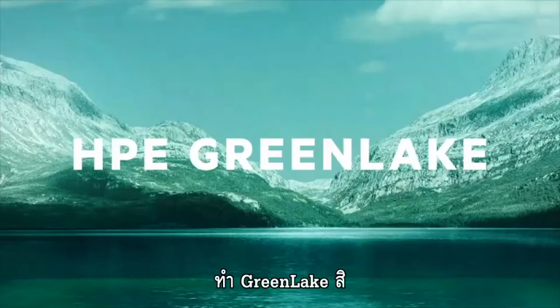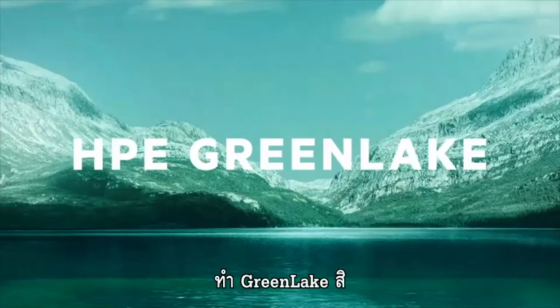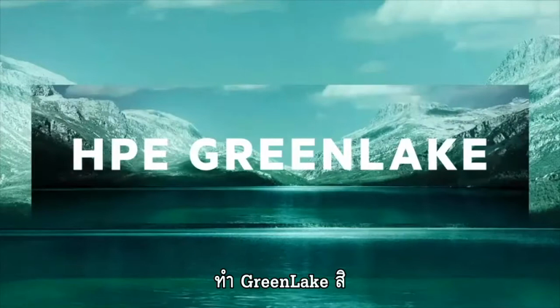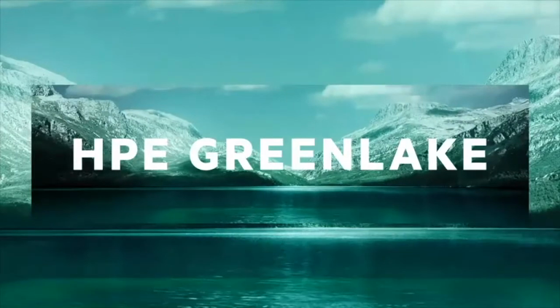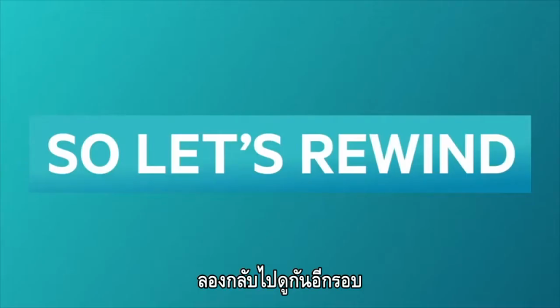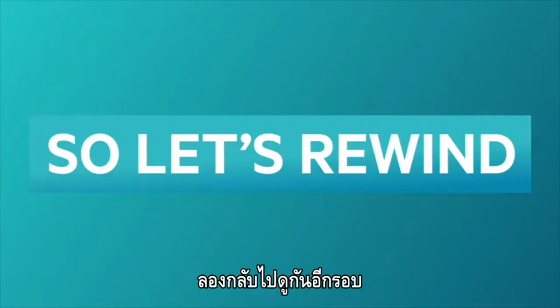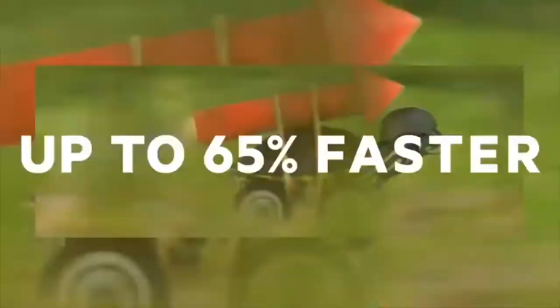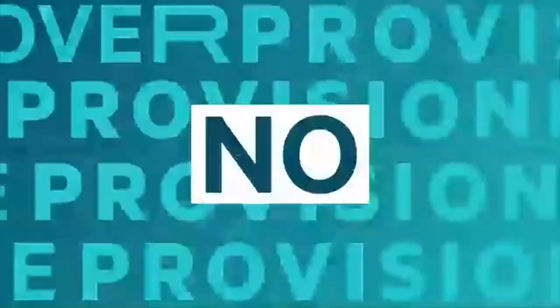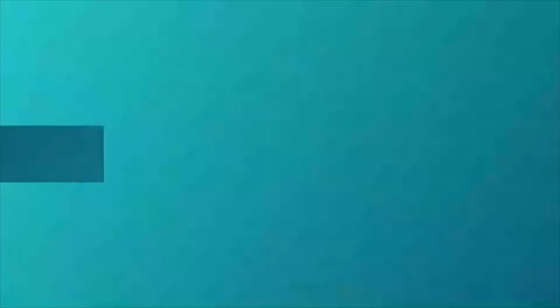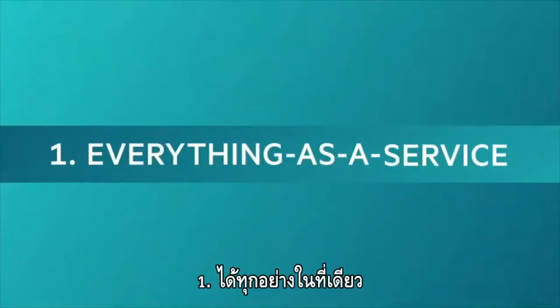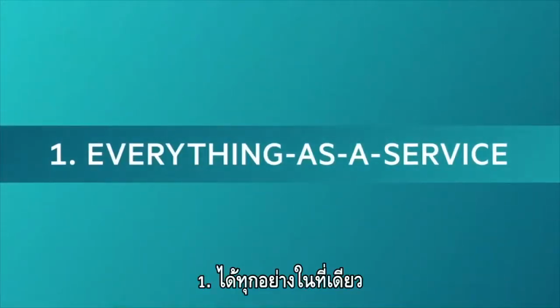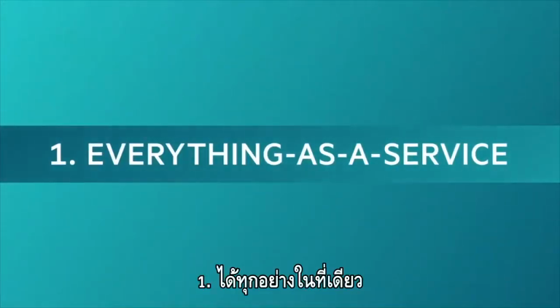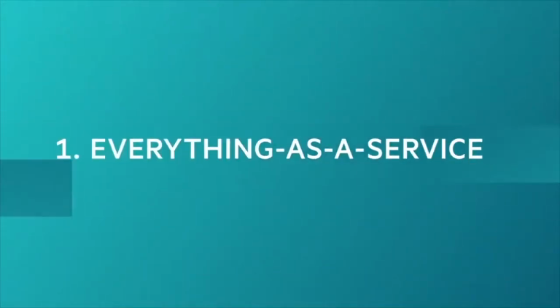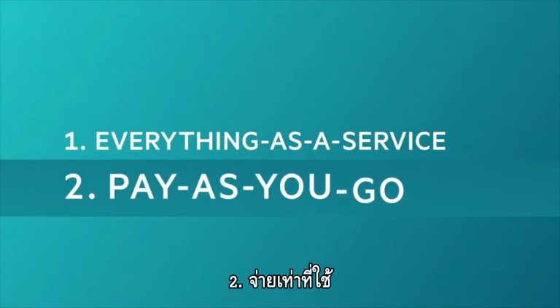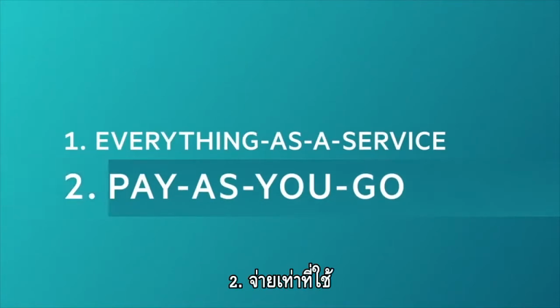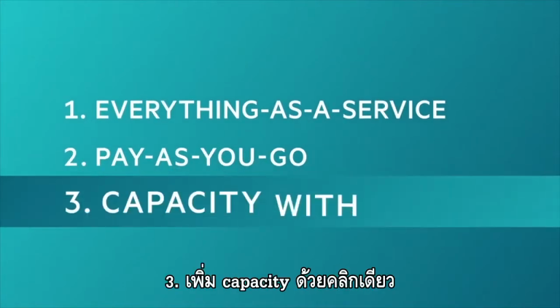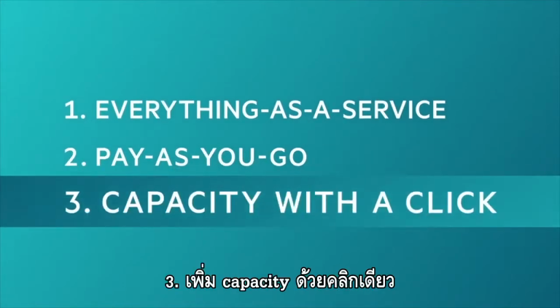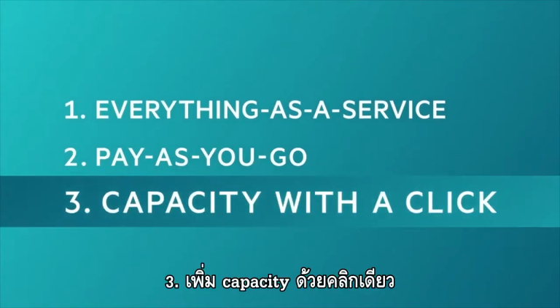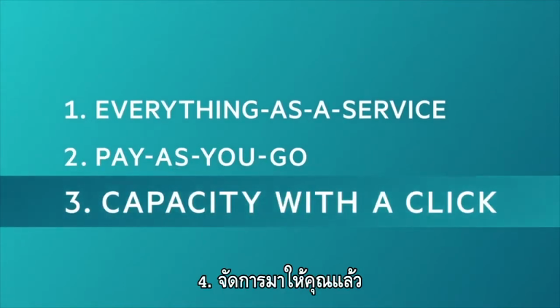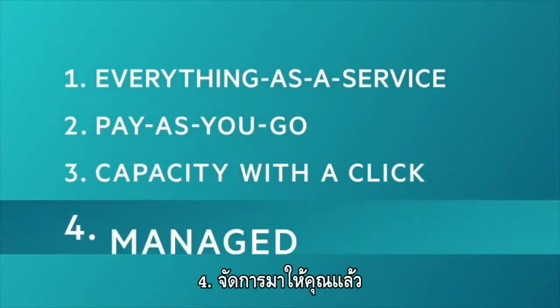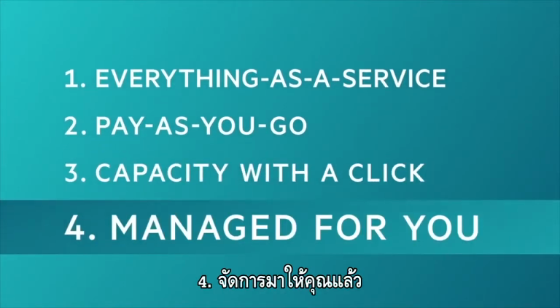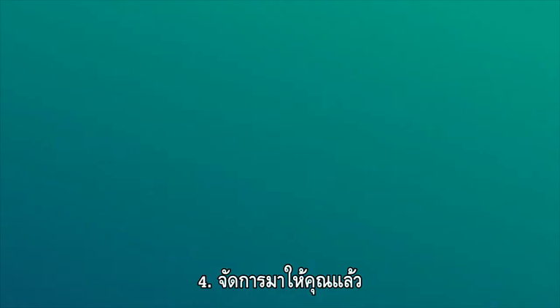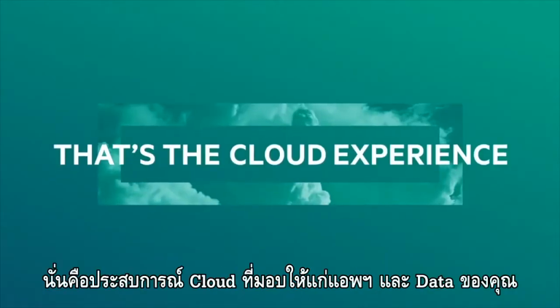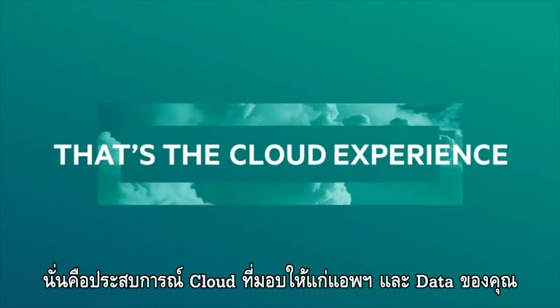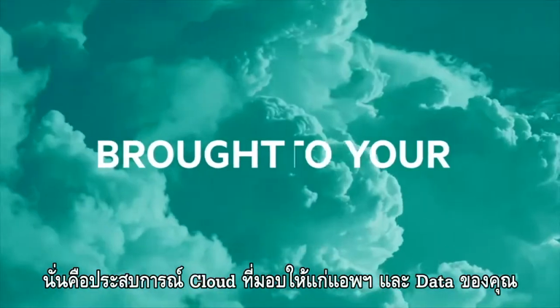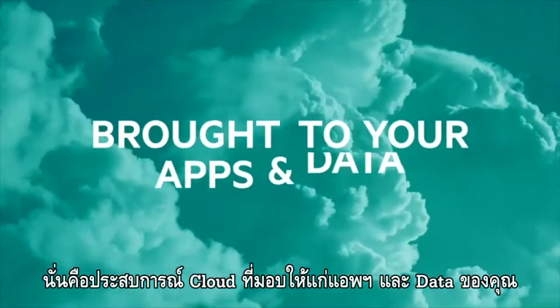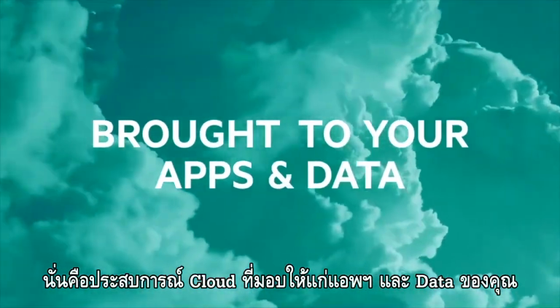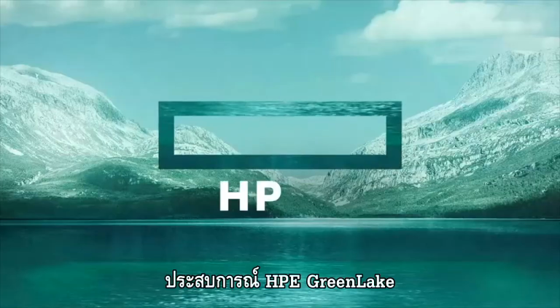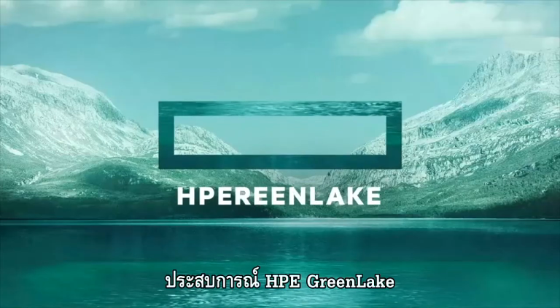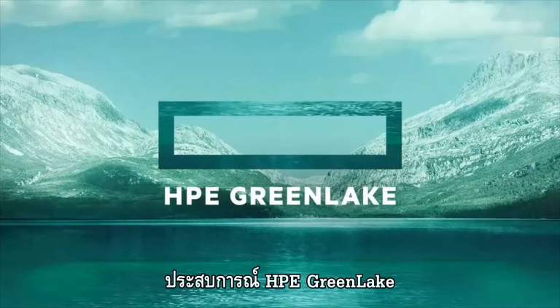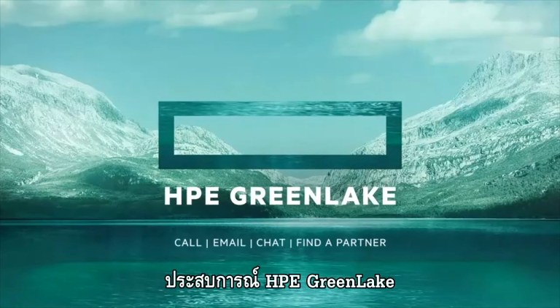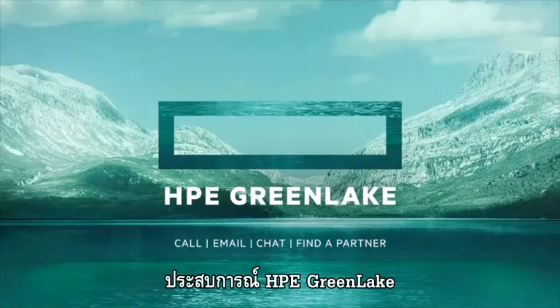Just GreenLake it. So let's rewind: get everything as a service, pay as you go, add capacity with a click, and have it managed for you. That's the cloud experience brought to your apps and data. Experience HPE GreenLake.